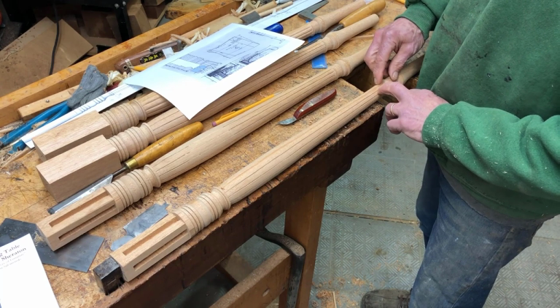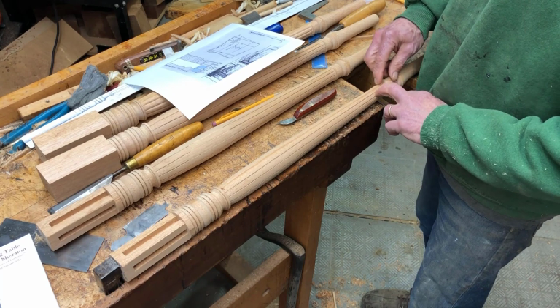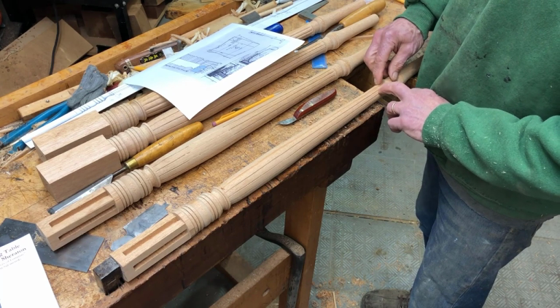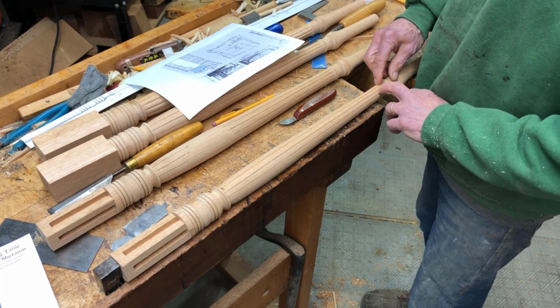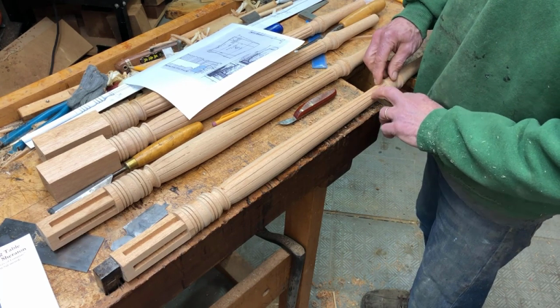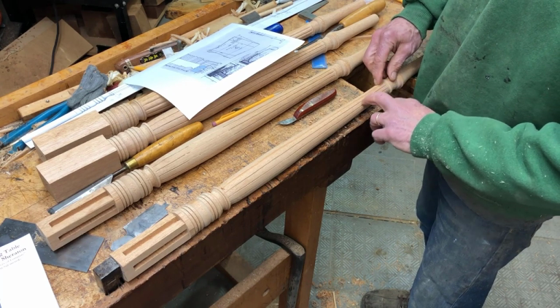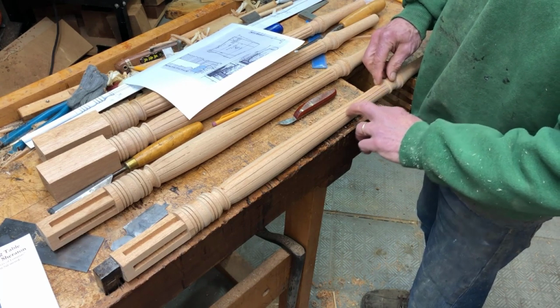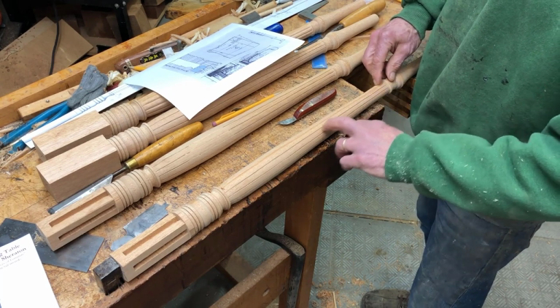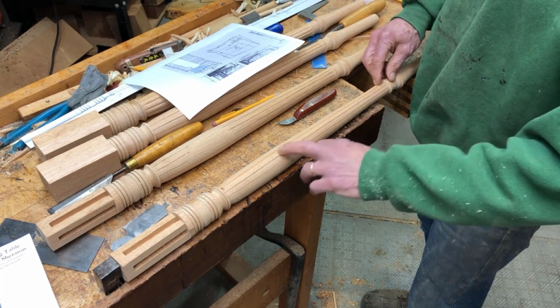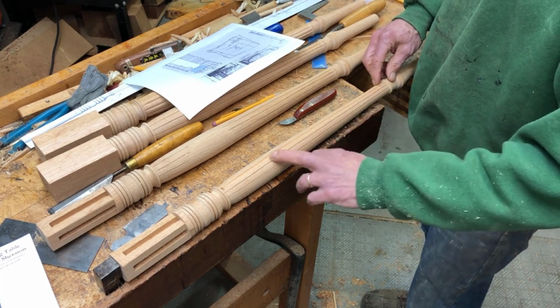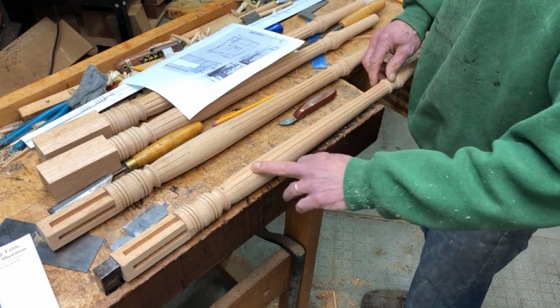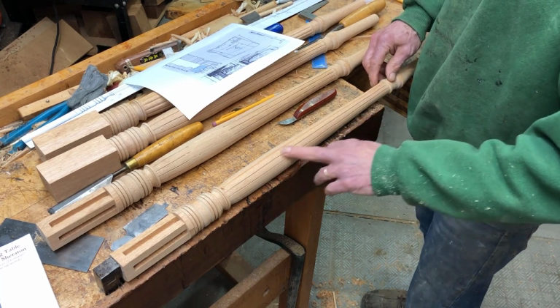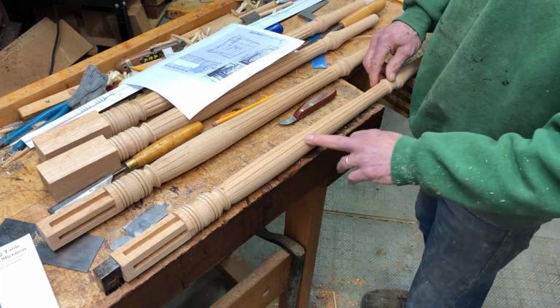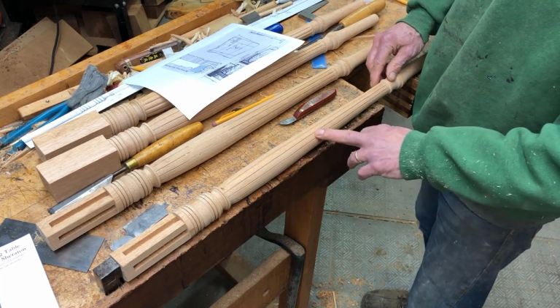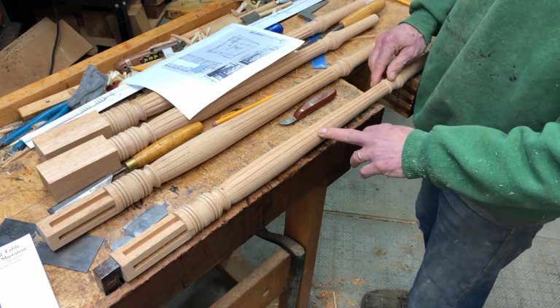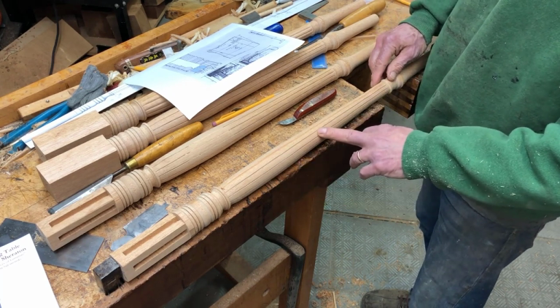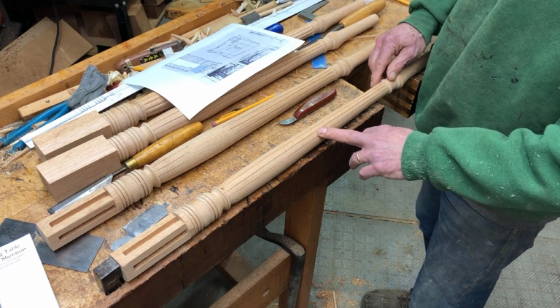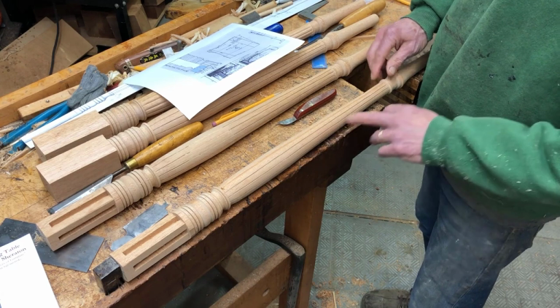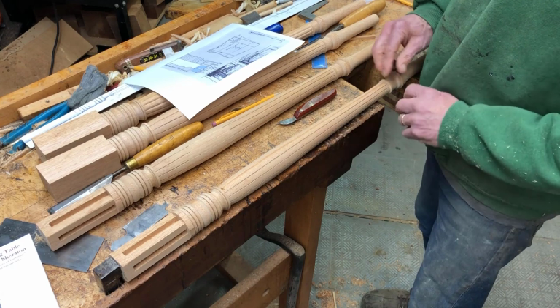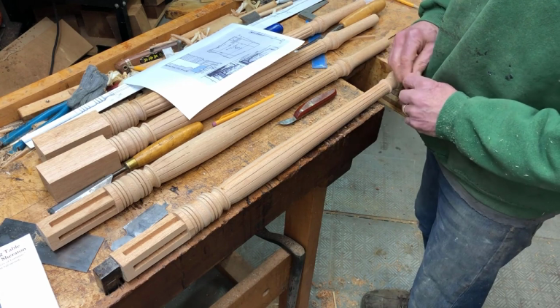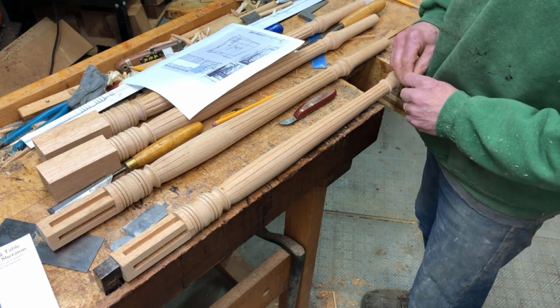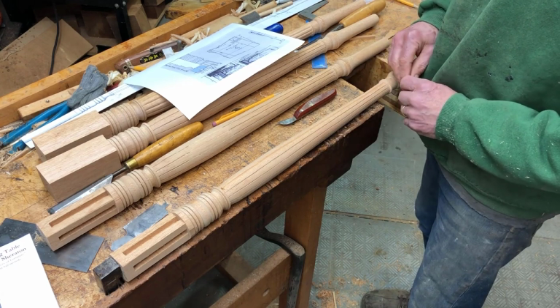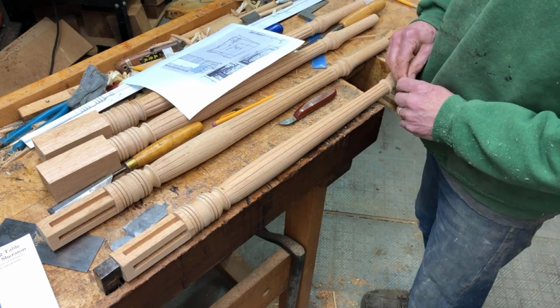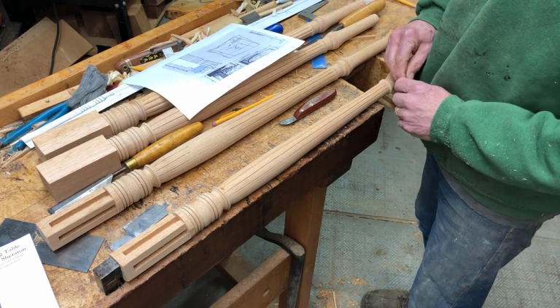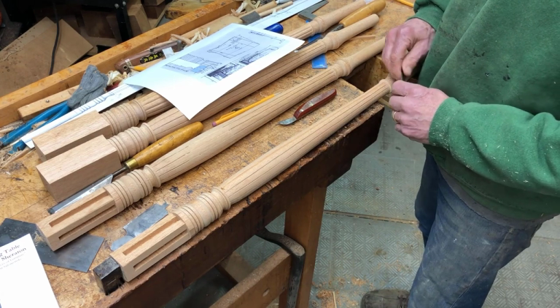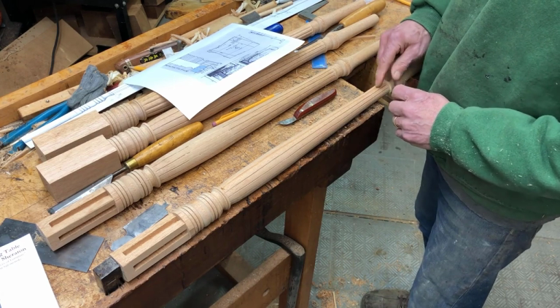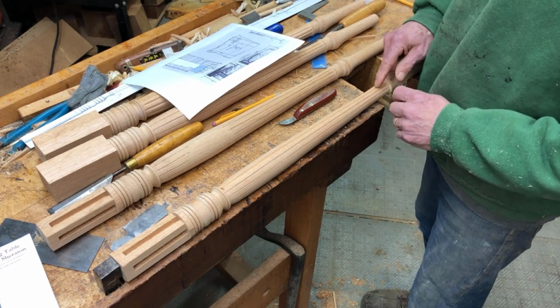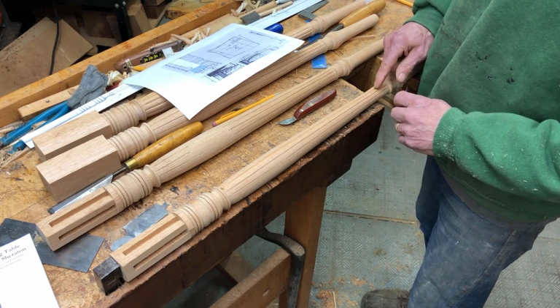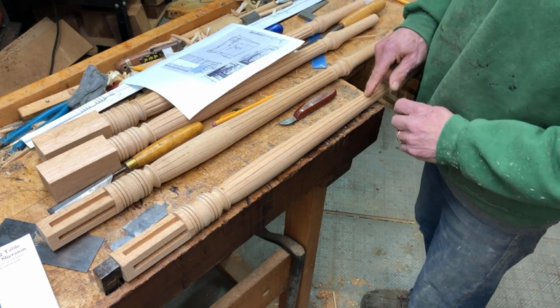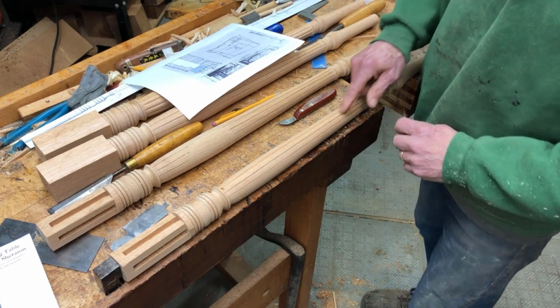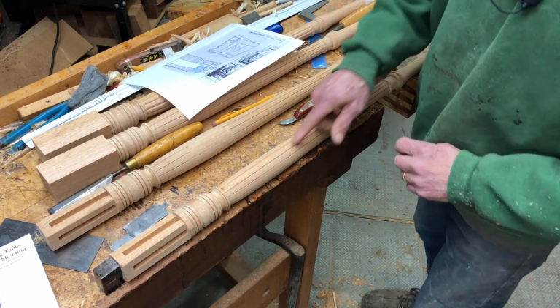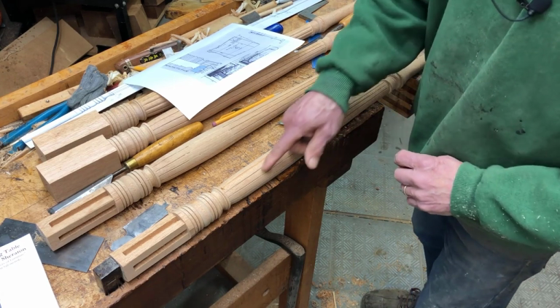What I did on the lathe is mark out 12 lines, 30 degrees apart. I just used a pencil handle to mark those lines on the tool rest.